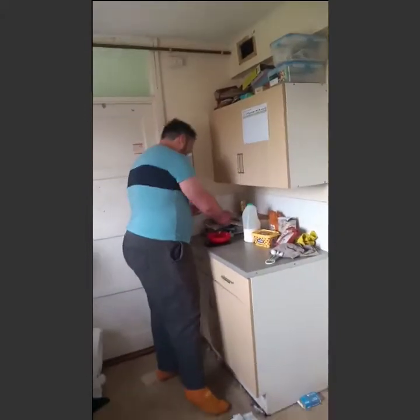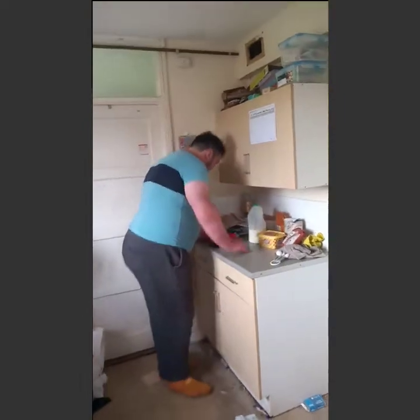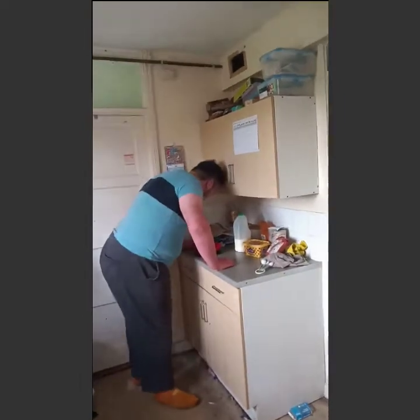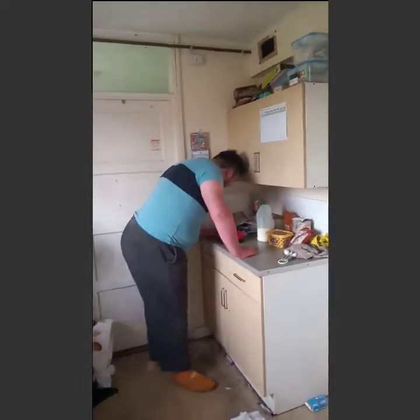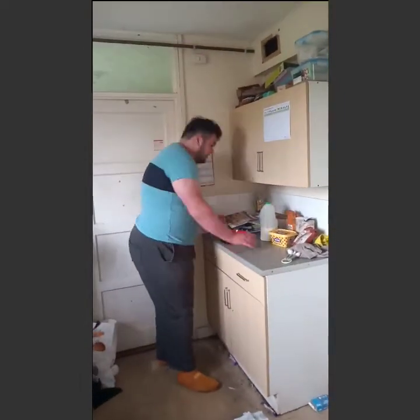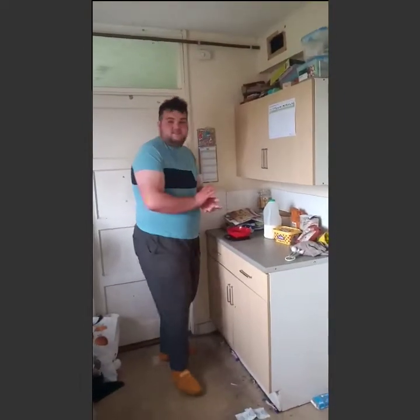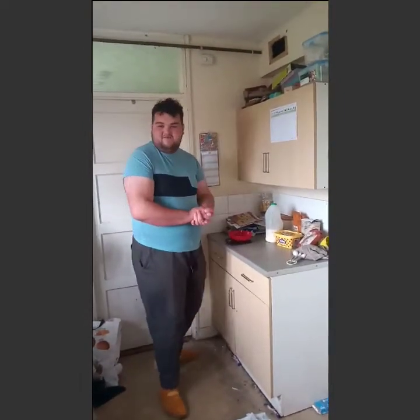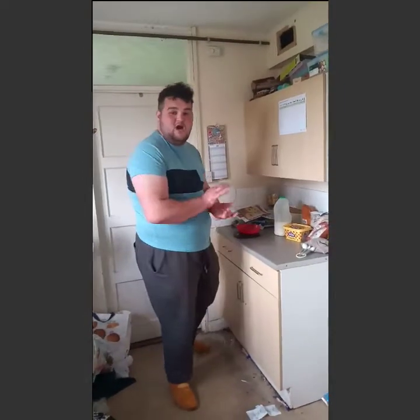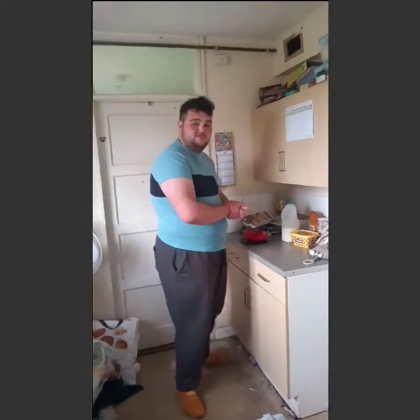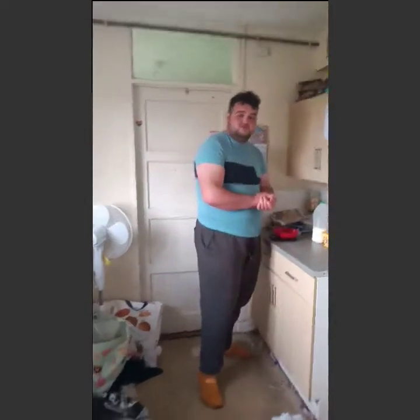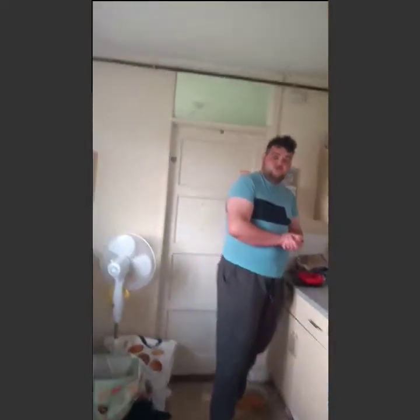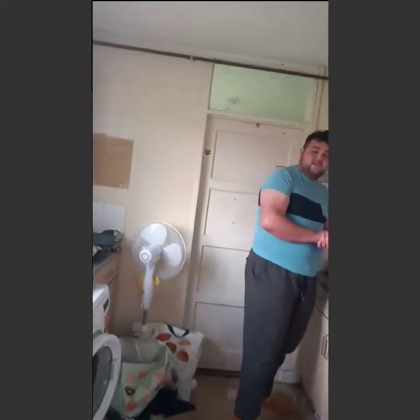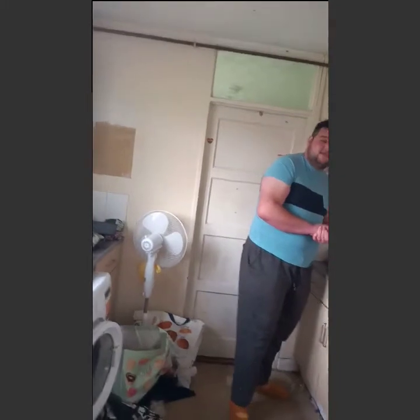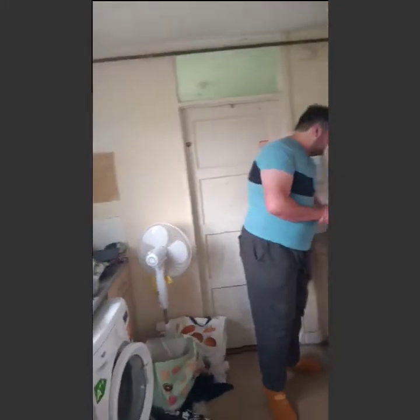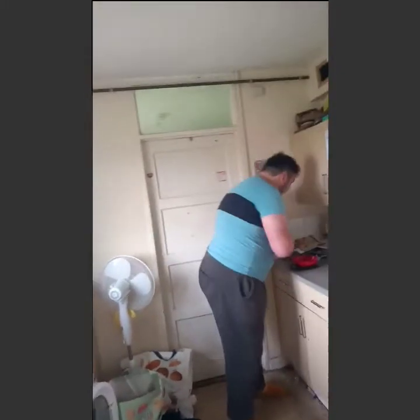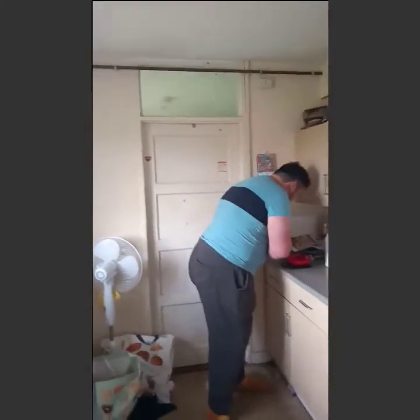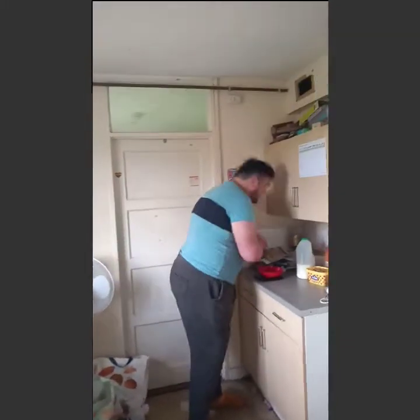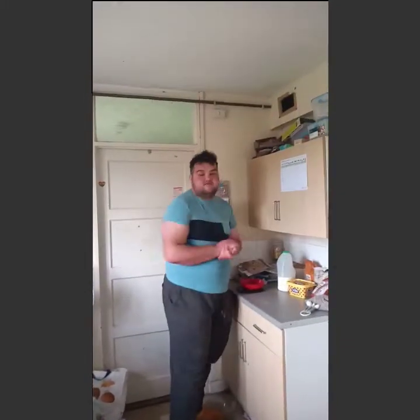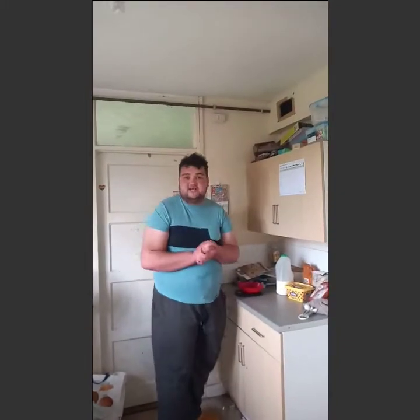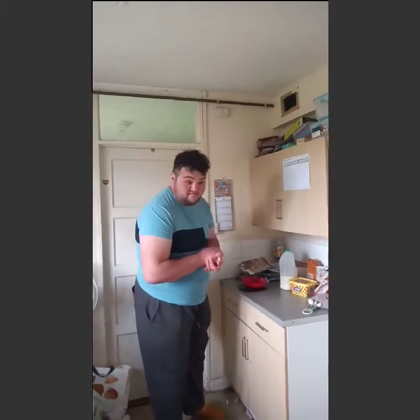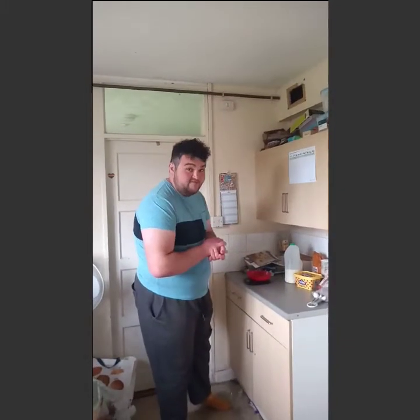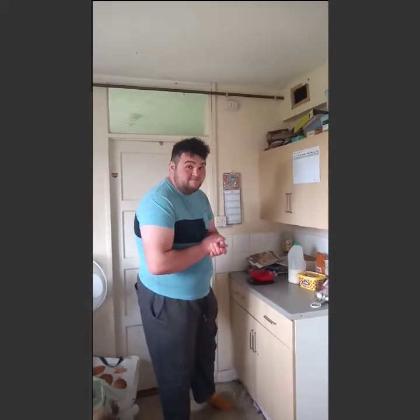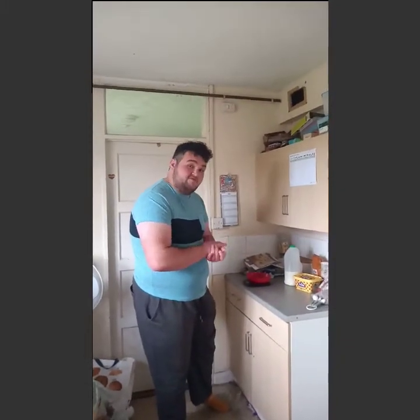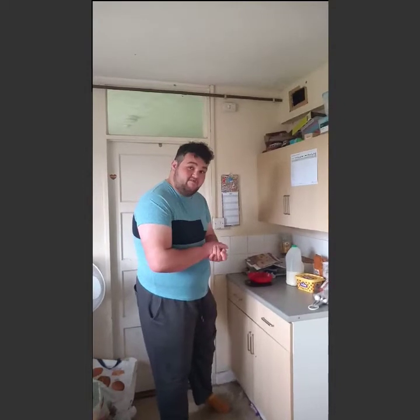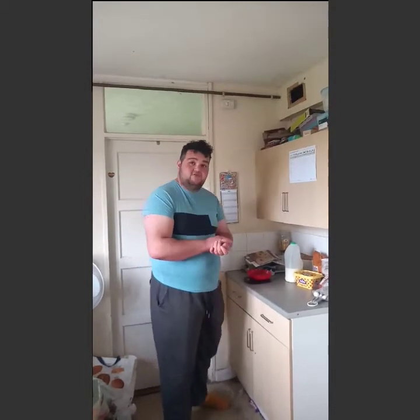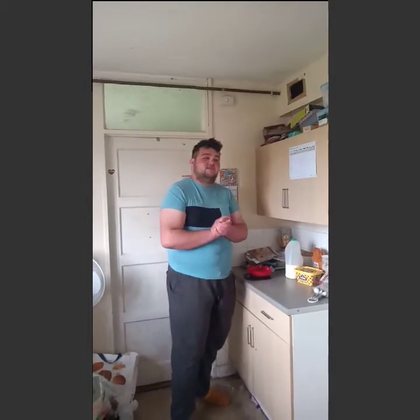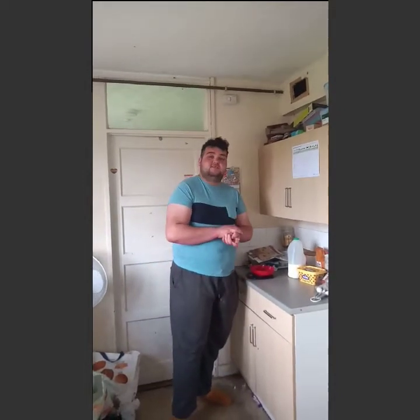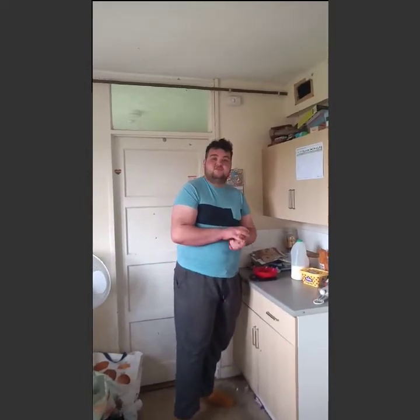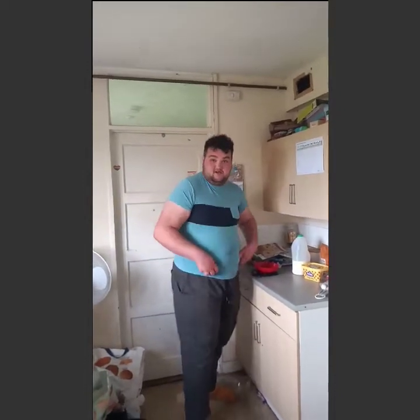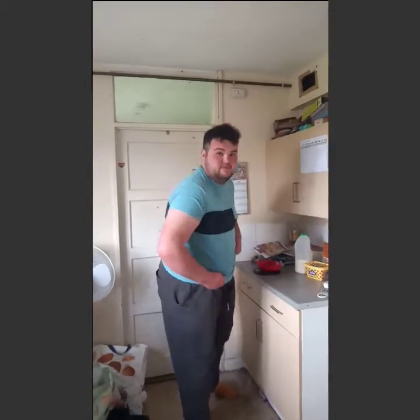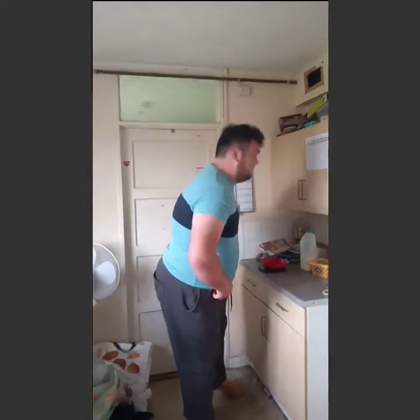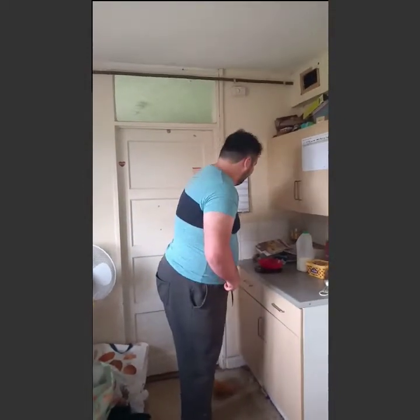So we need to set the oven to 180 degrees, which it's already set at. If you have a gas oven, it's gas mark five. If it's a fan oven, it's 160 degrees. Okay, guys?